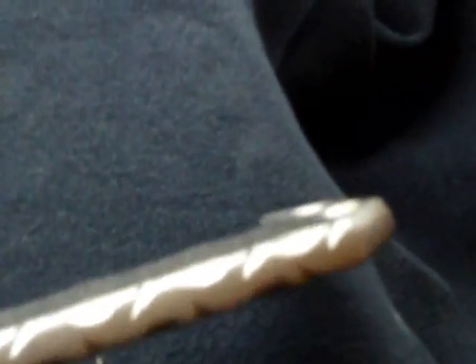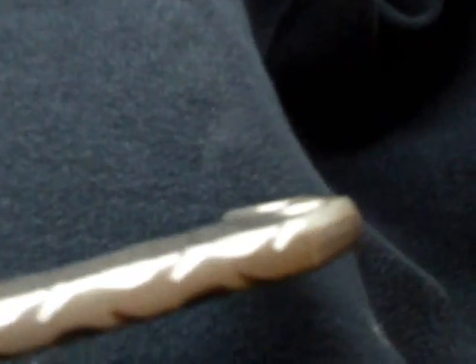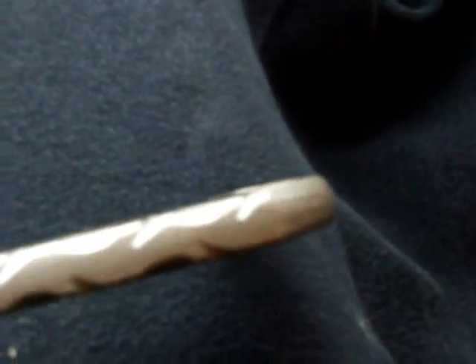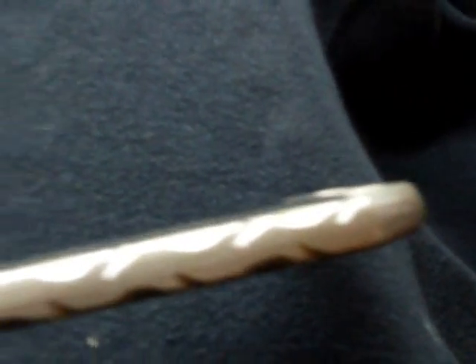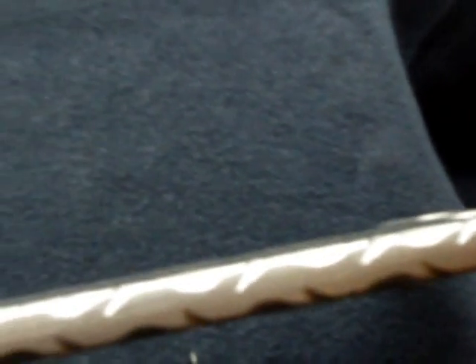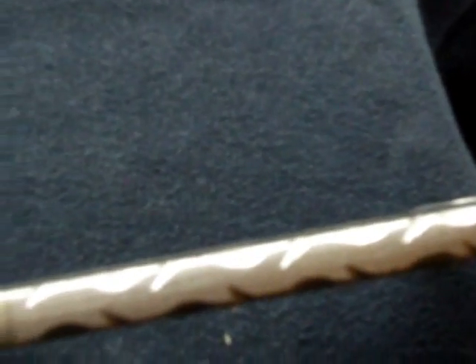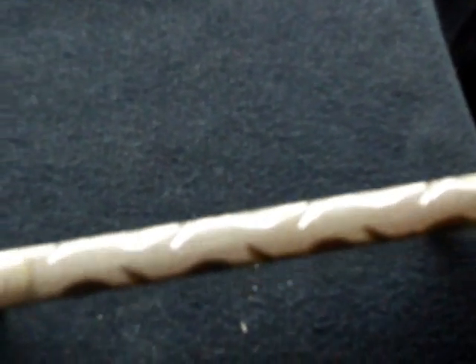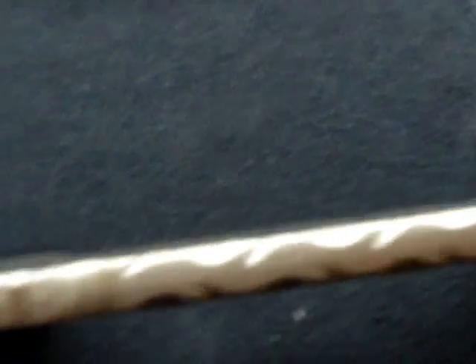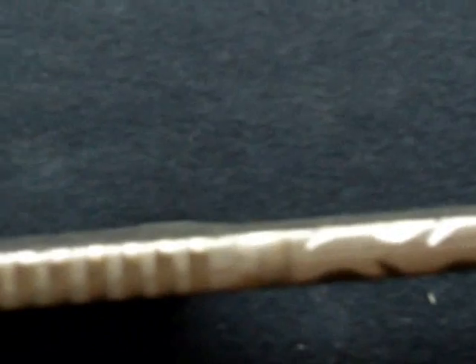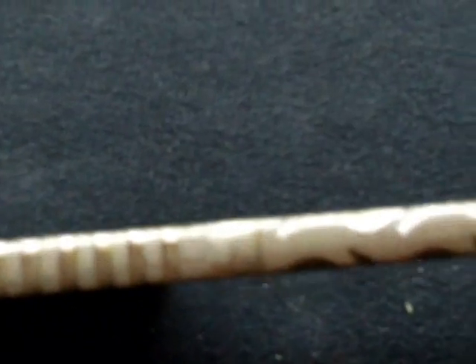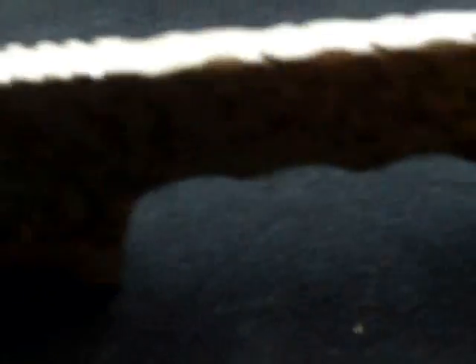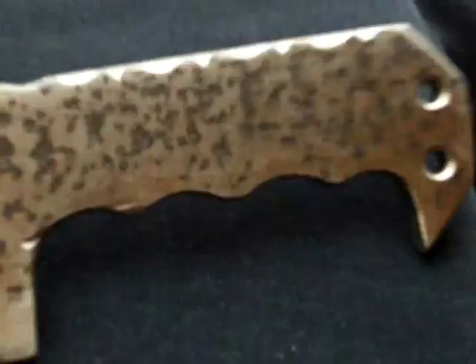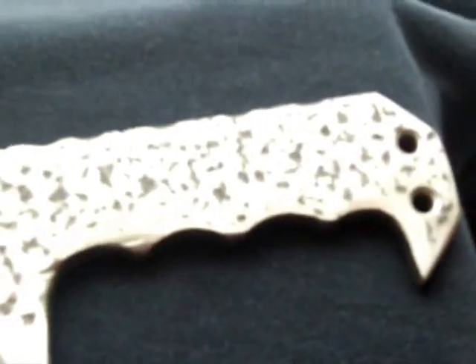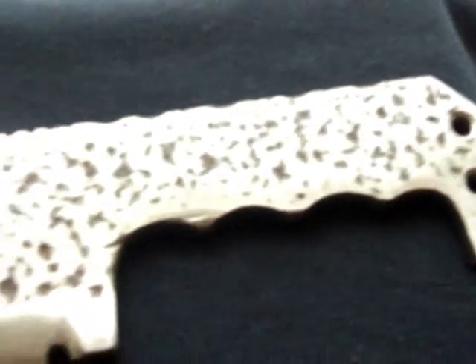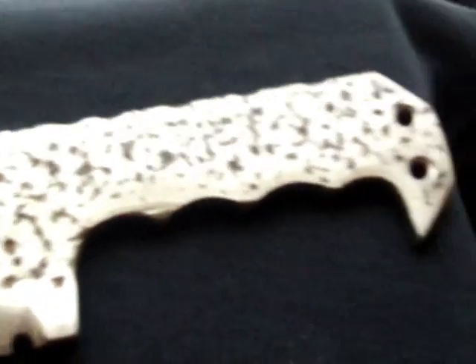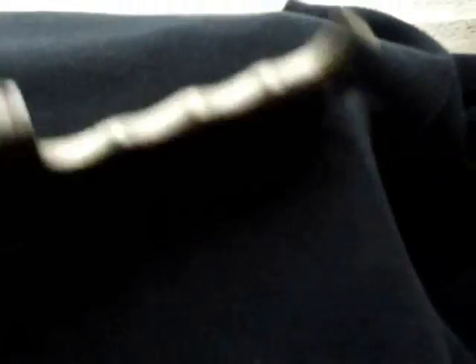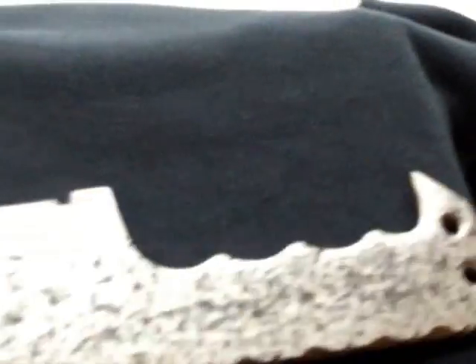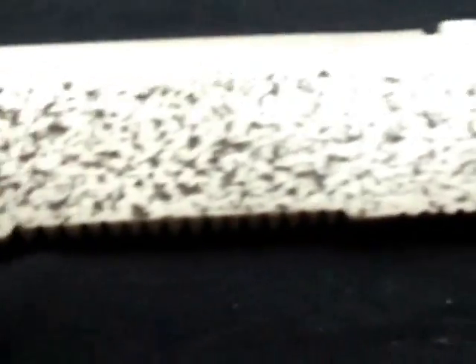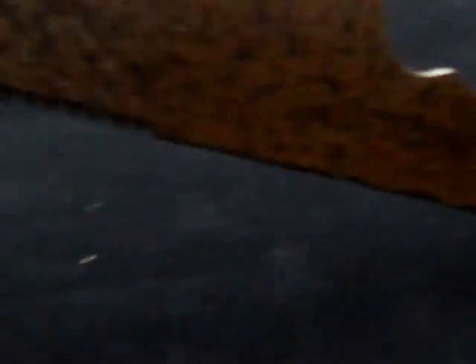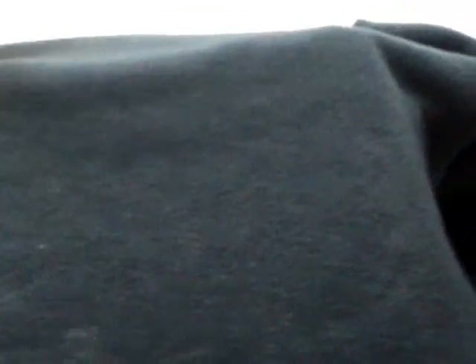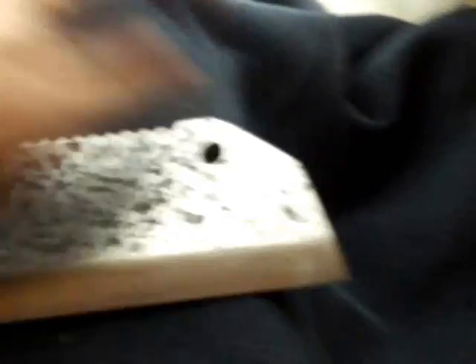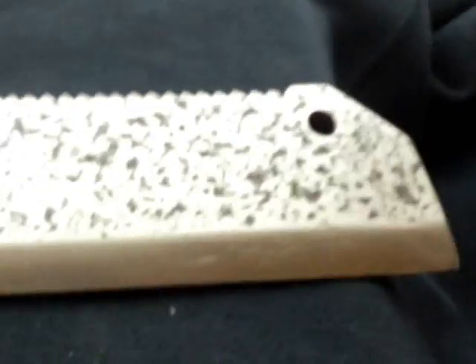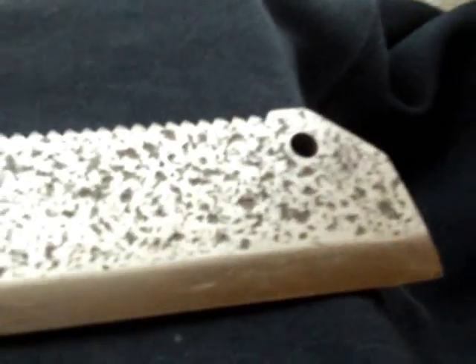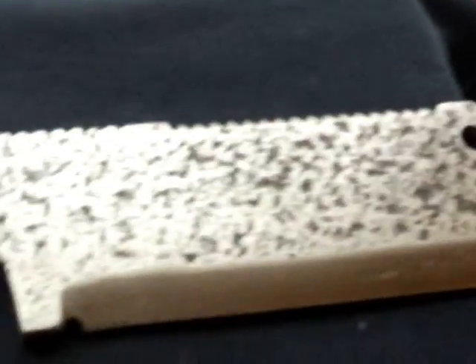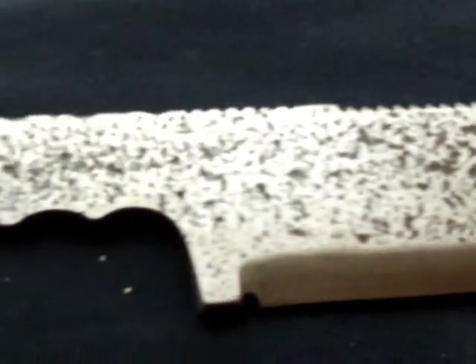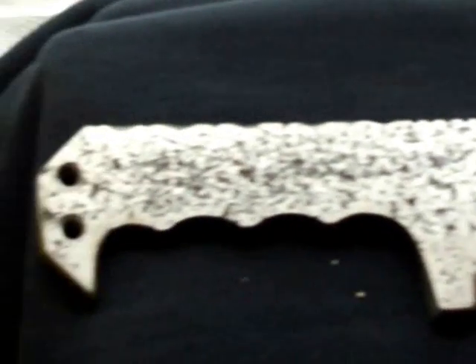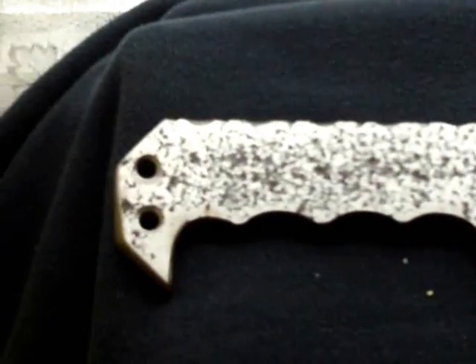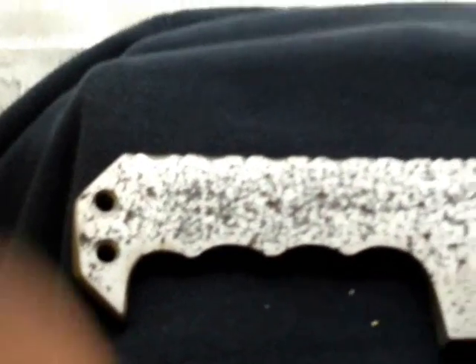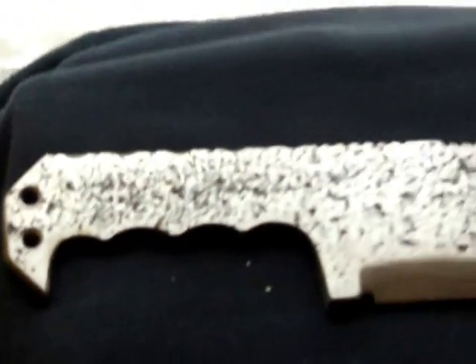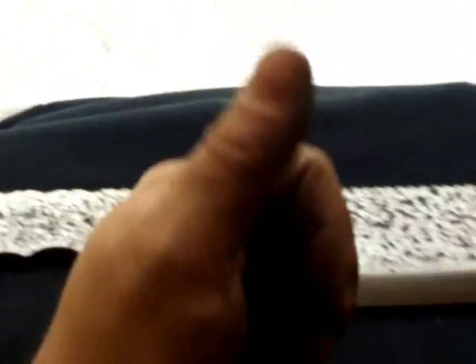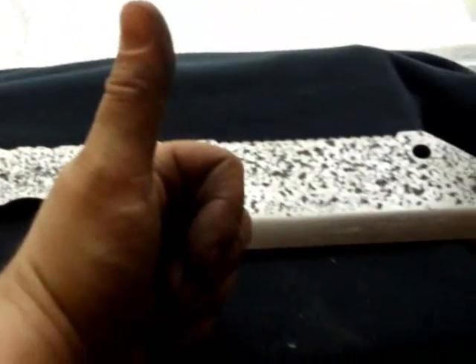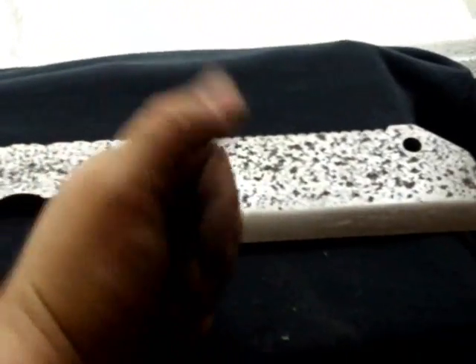I was quite happy with the firework on the back — I wasn't sure how that had come out. There's the other side. All right, hope you like it, see you later.